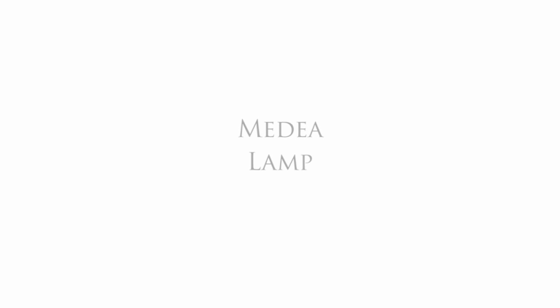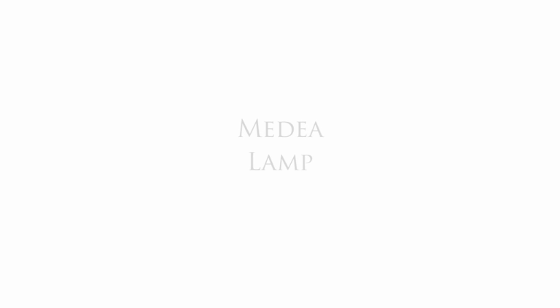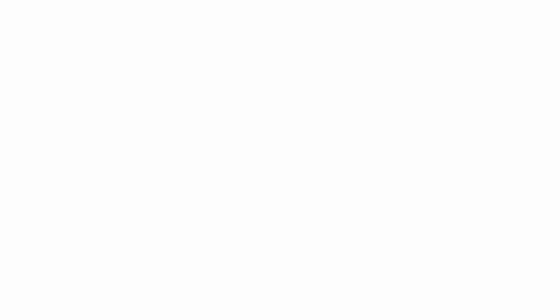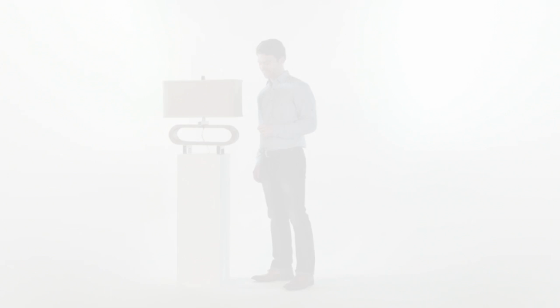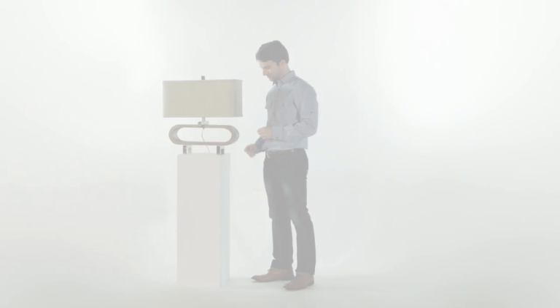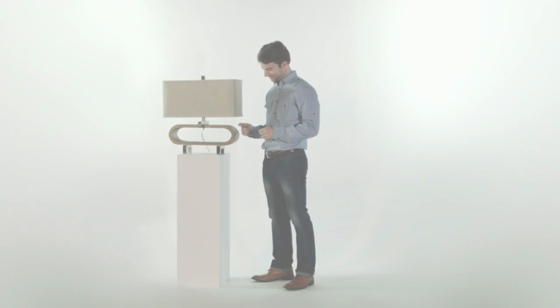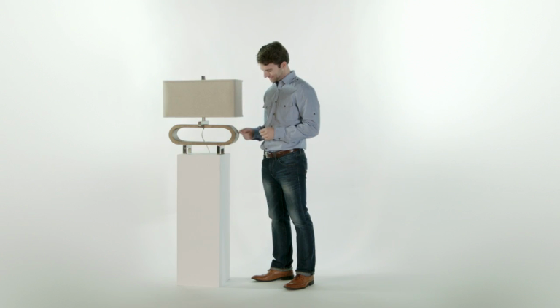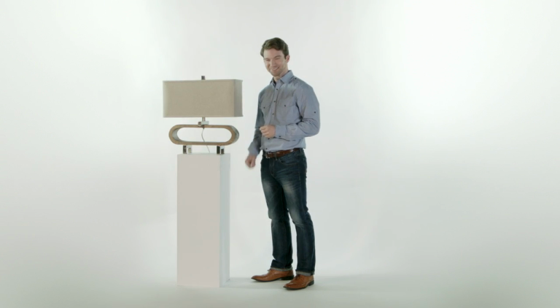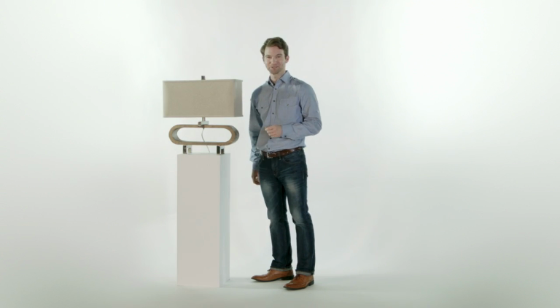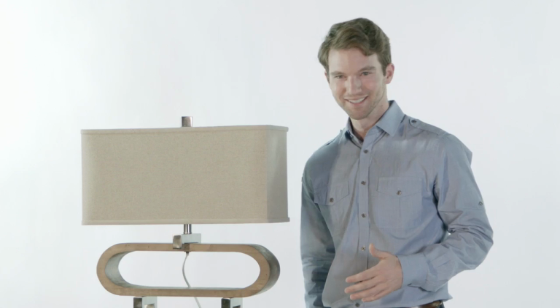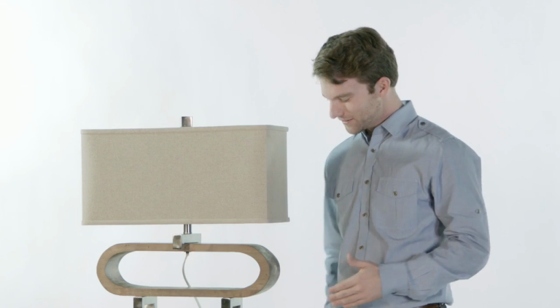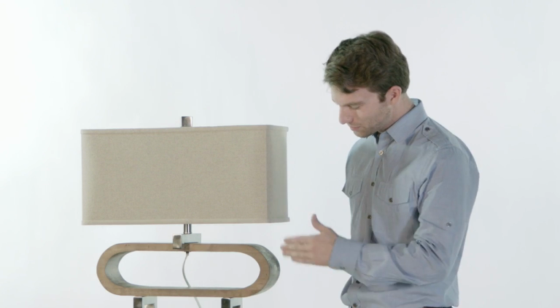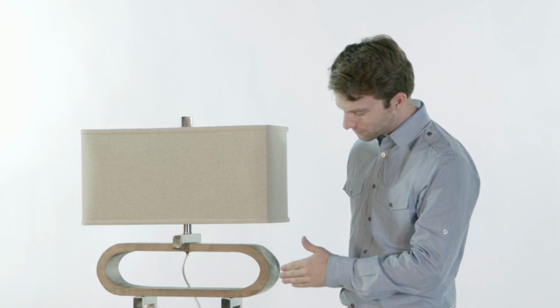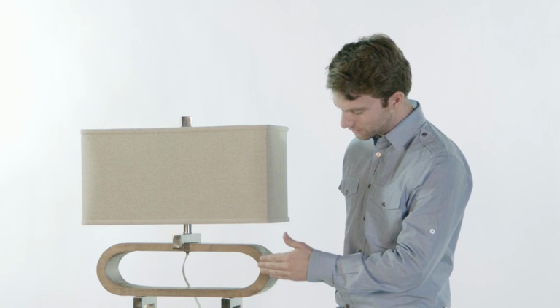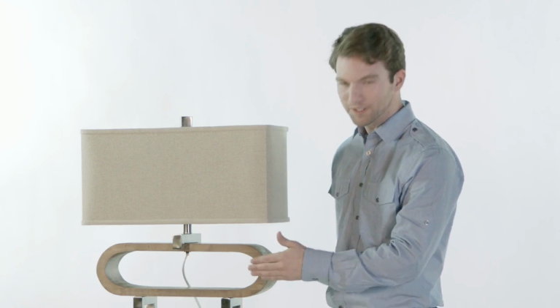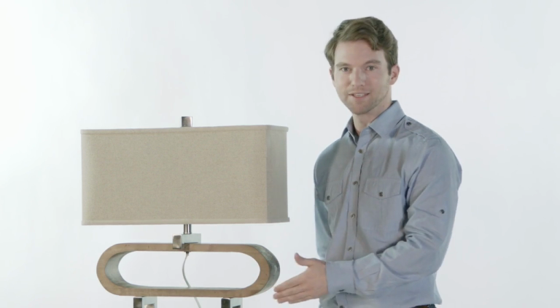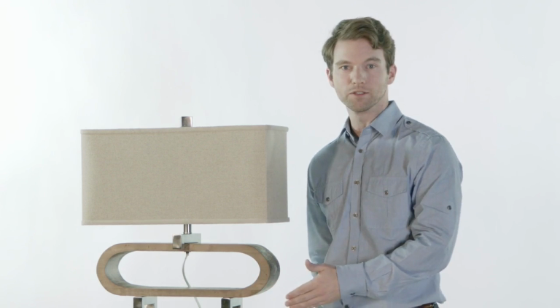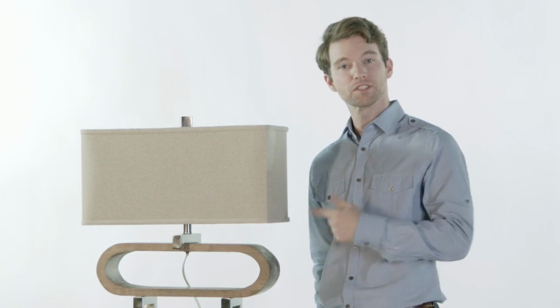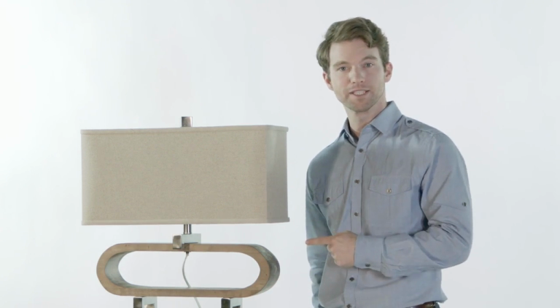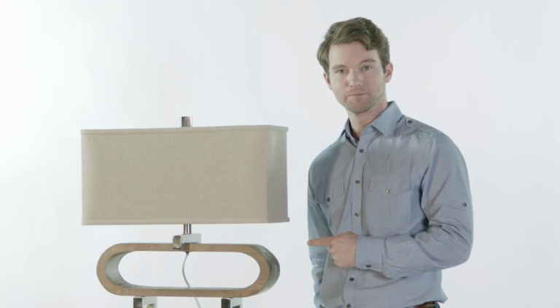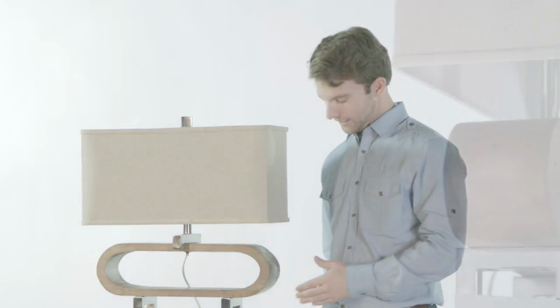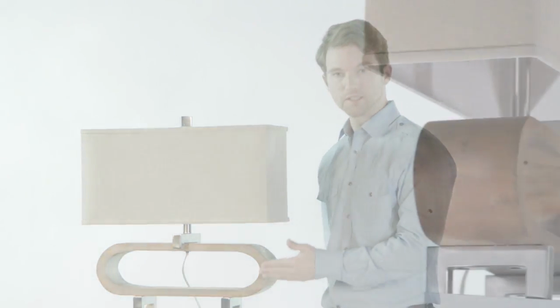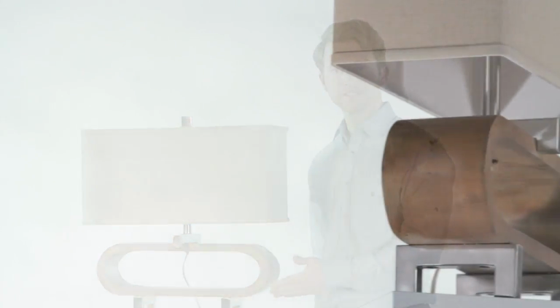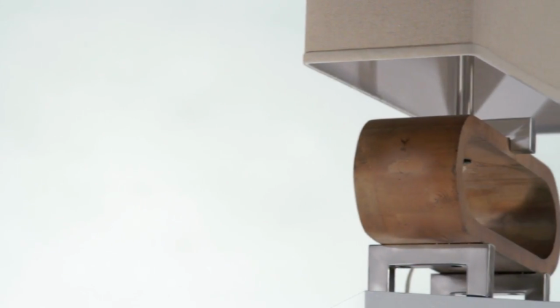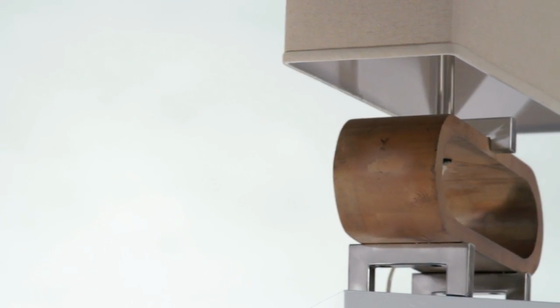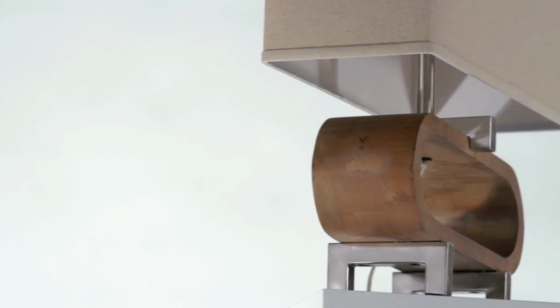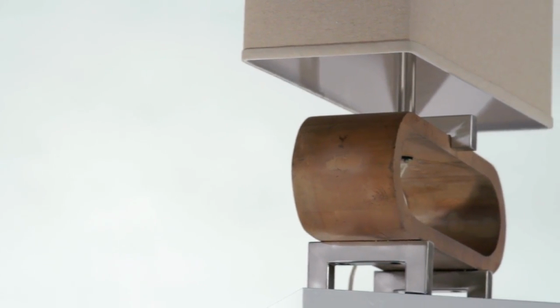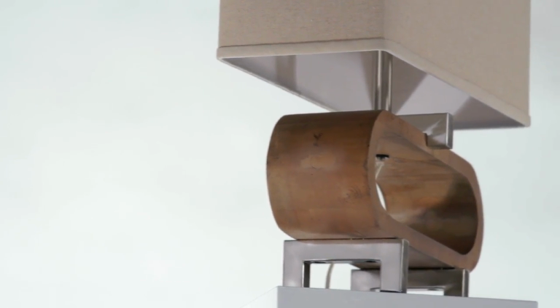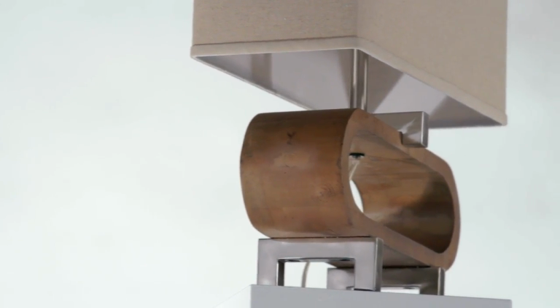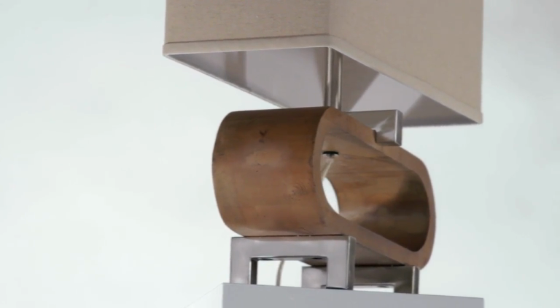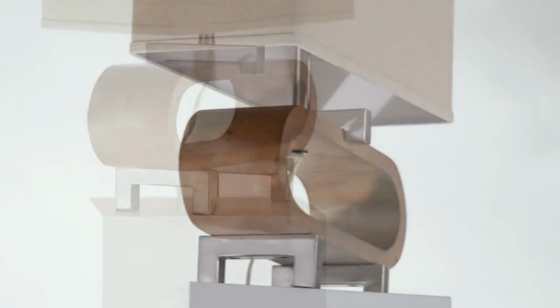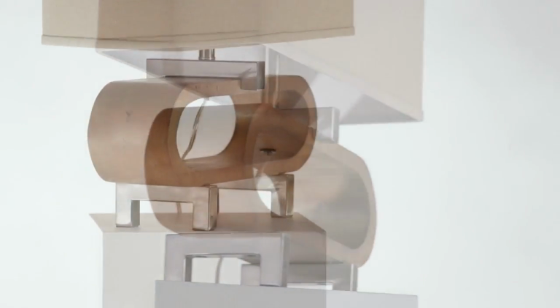Uttermost has gone back to its roots. Literally. This is the perfect marriage of wood and metal. This is the Medea. It has a lightly stained wood base that's accented with polished chrome plated details.